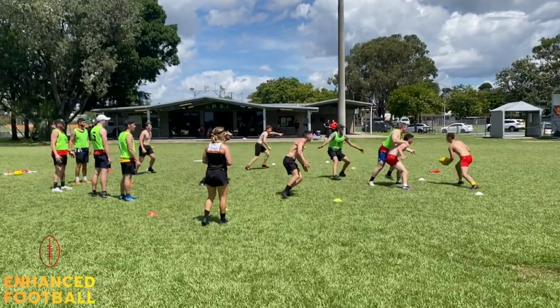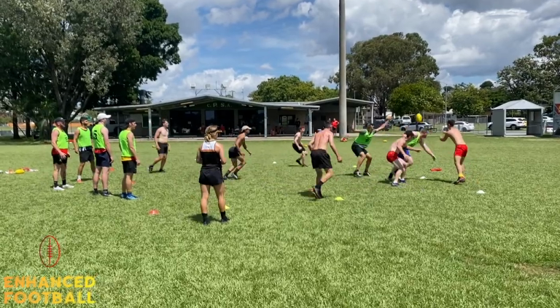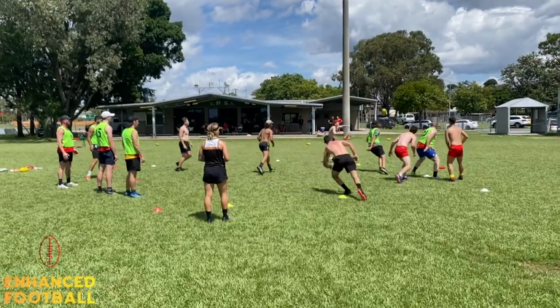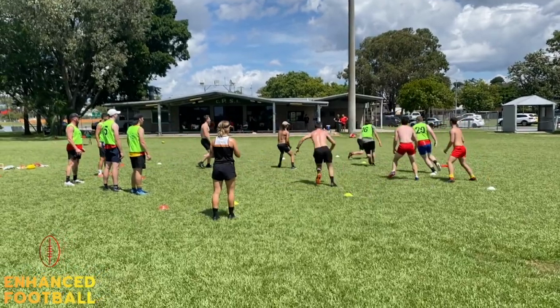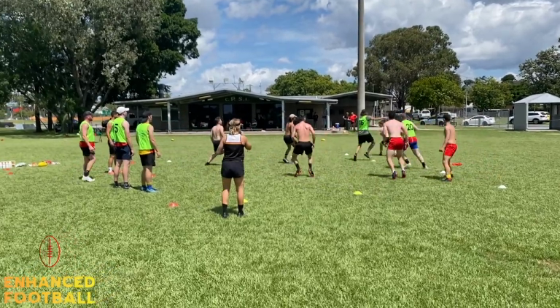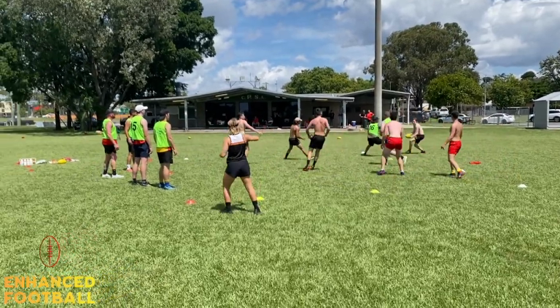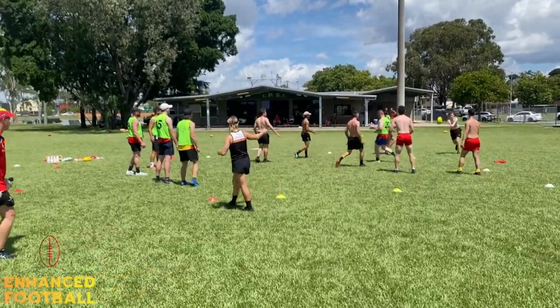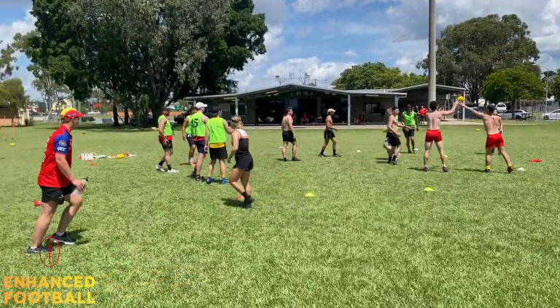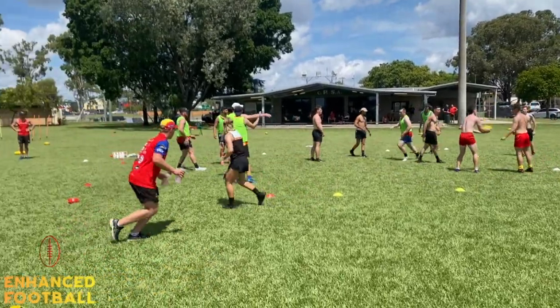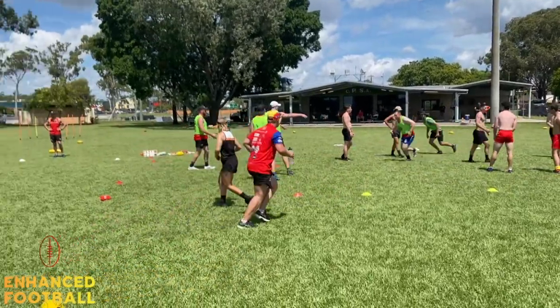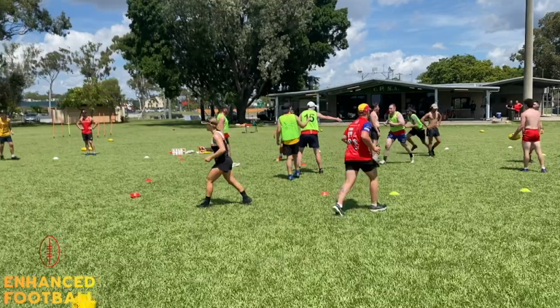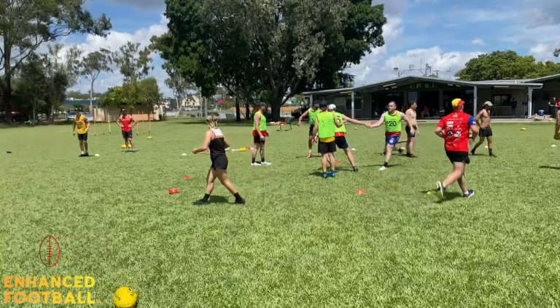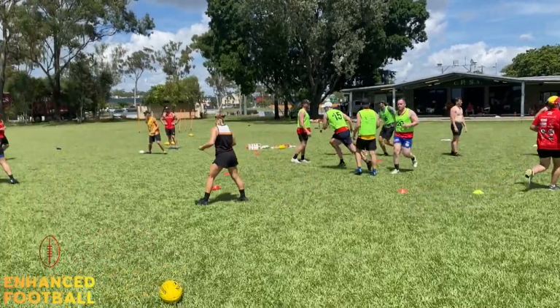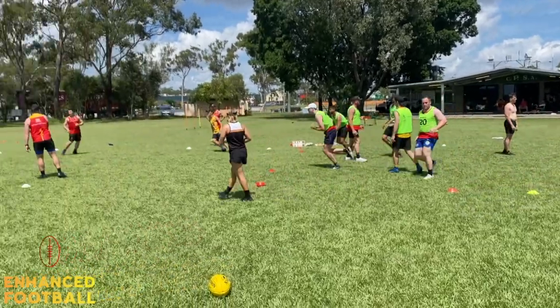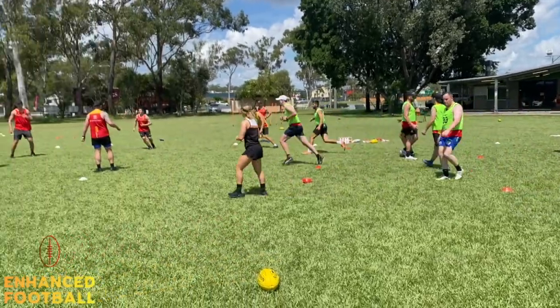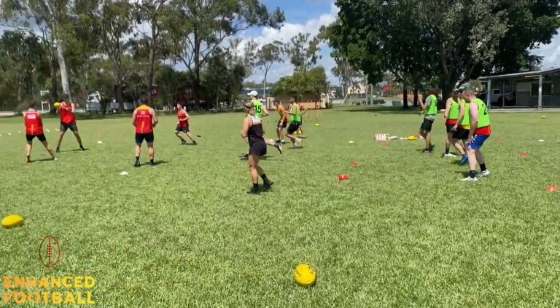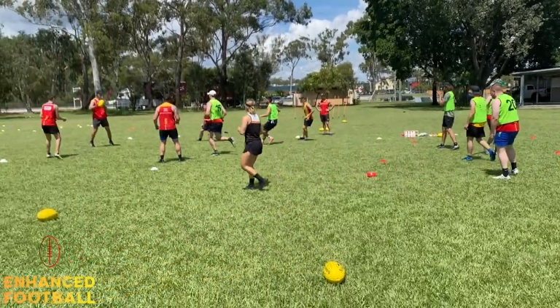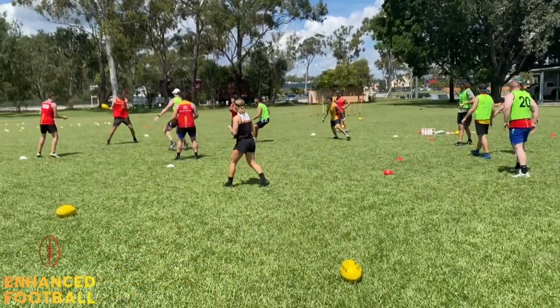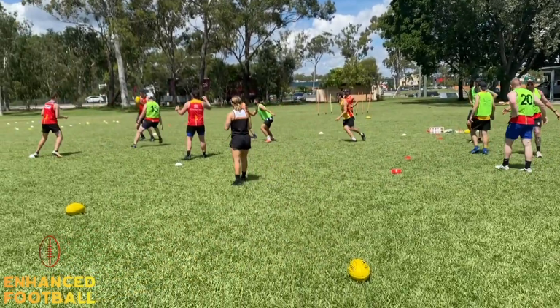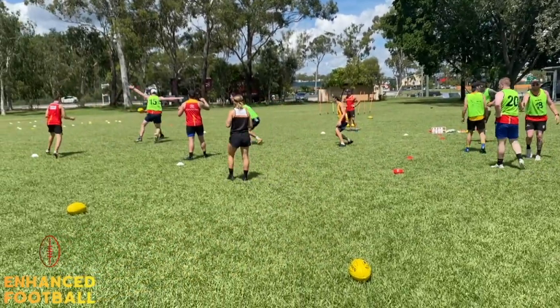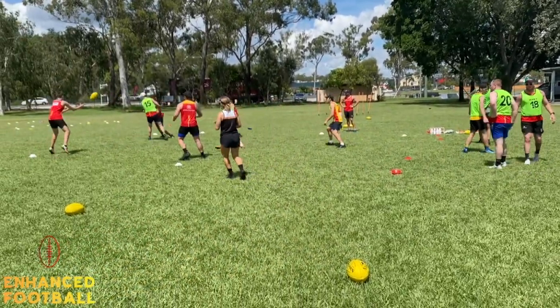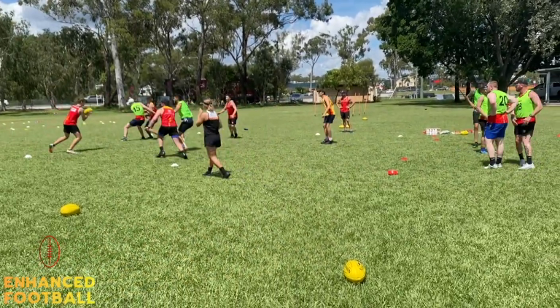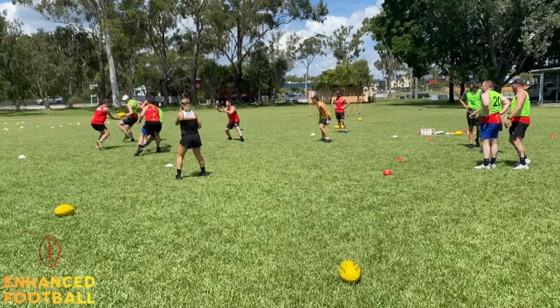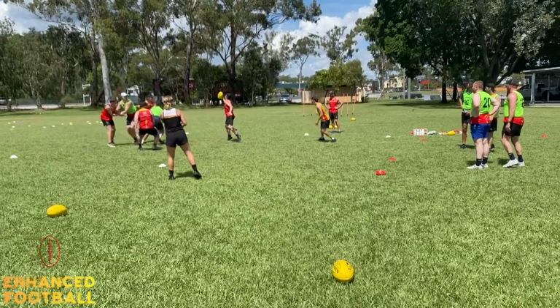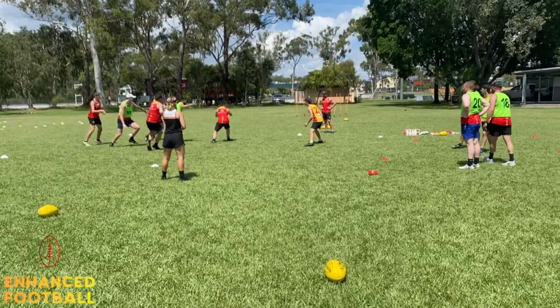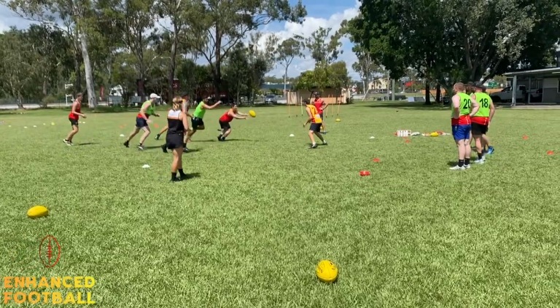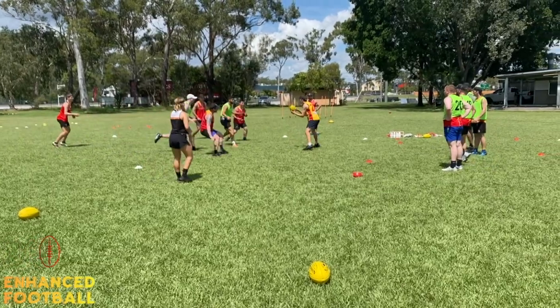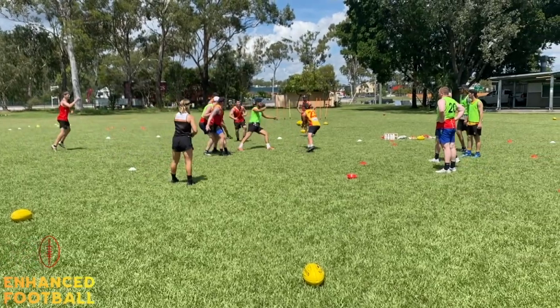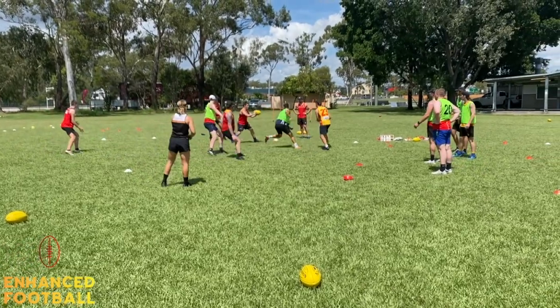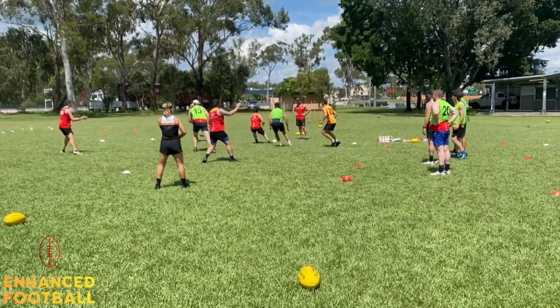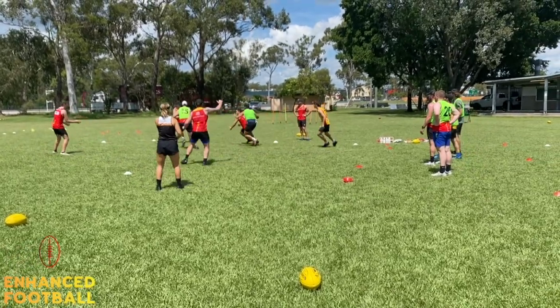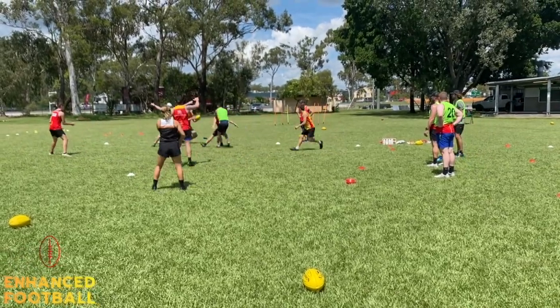As soon as an error is made — so that one went outside the square — they have to run in the middle, tag their team, and a new two will come in. So that means they're really intense; they're going to have lots of energy because the defensive team are getting a little bit of rest in the middle.